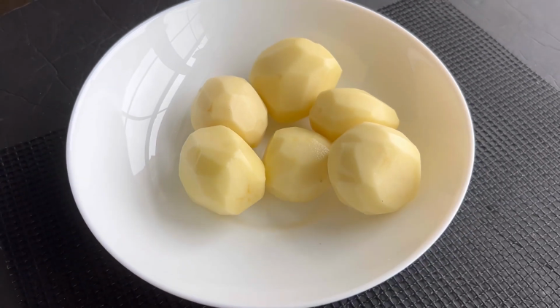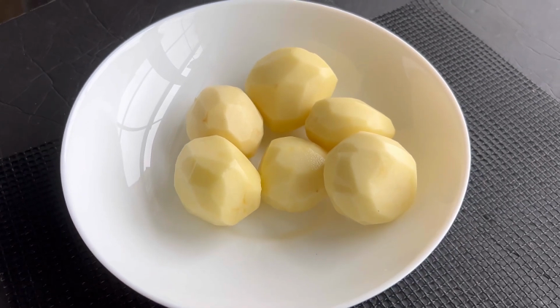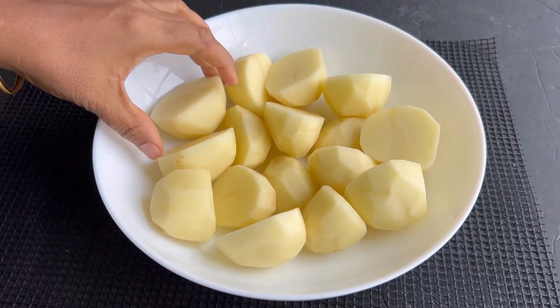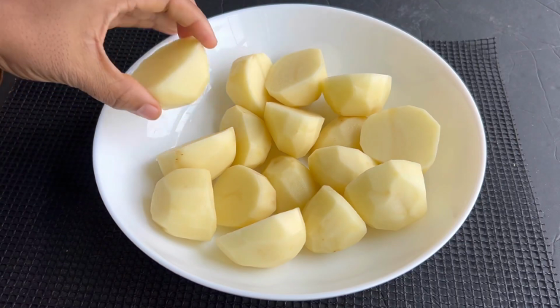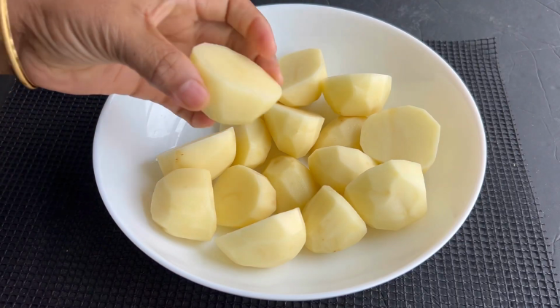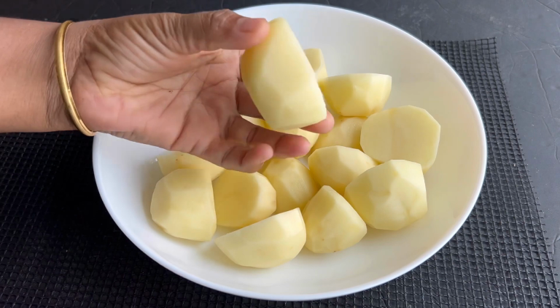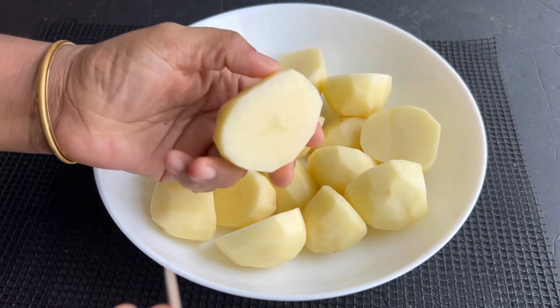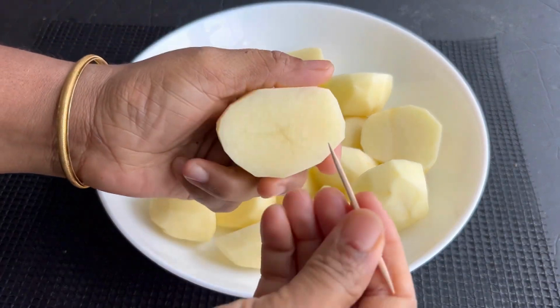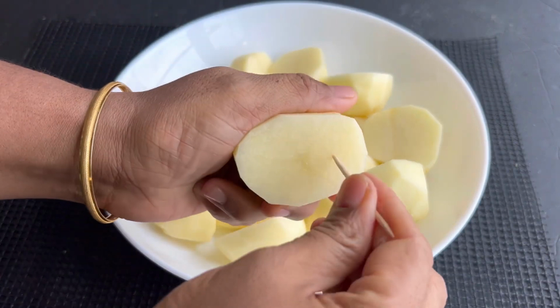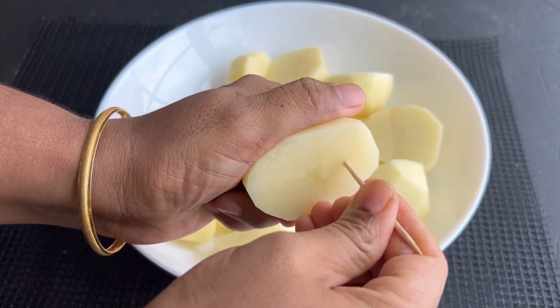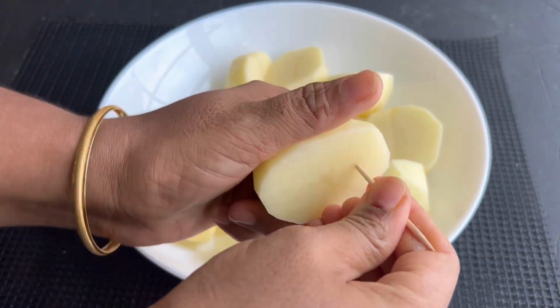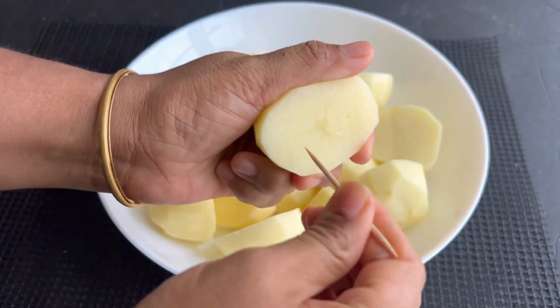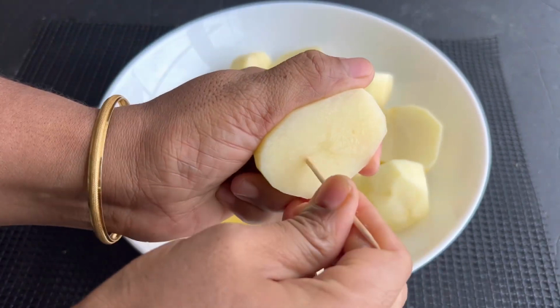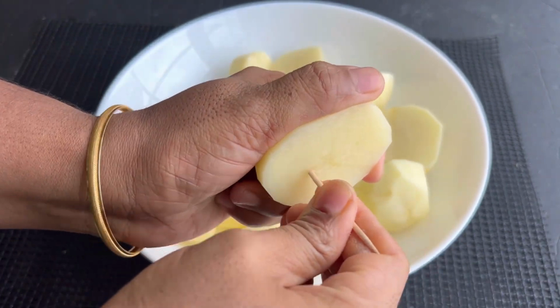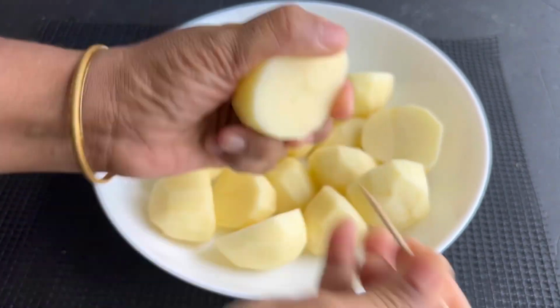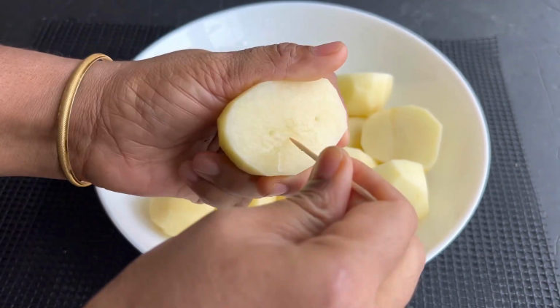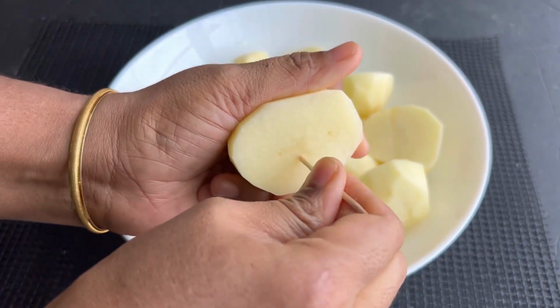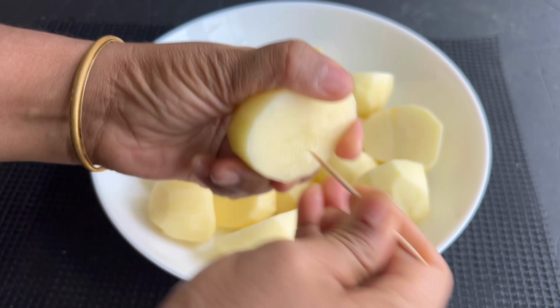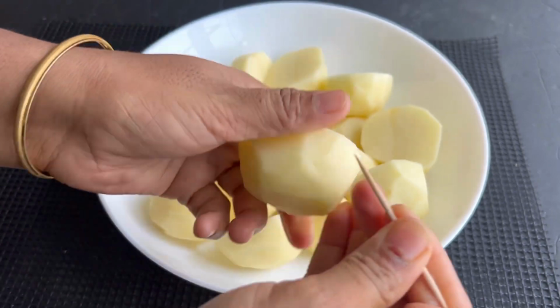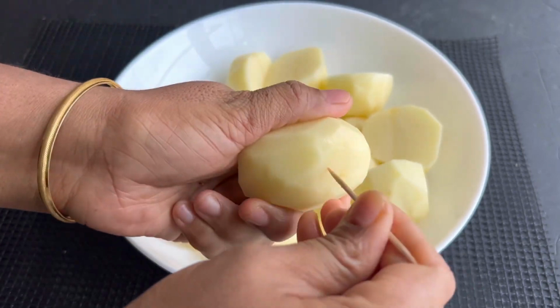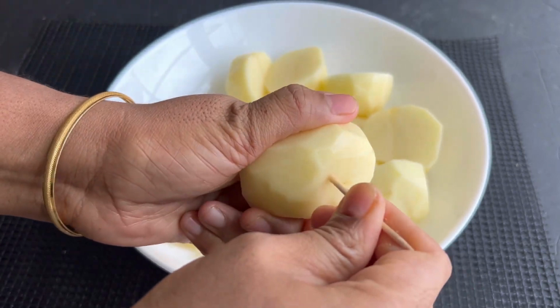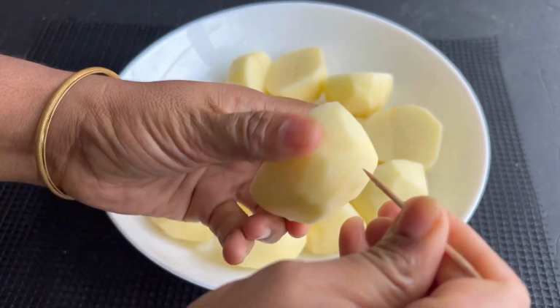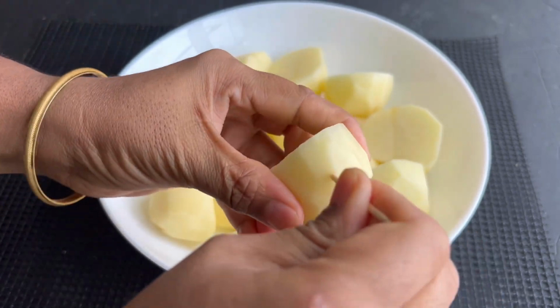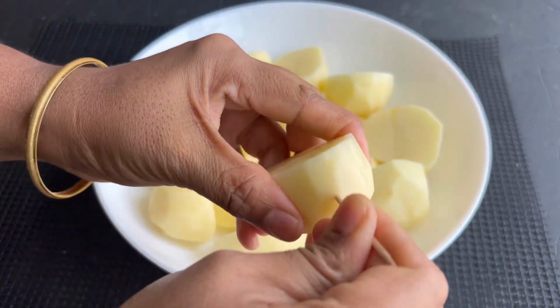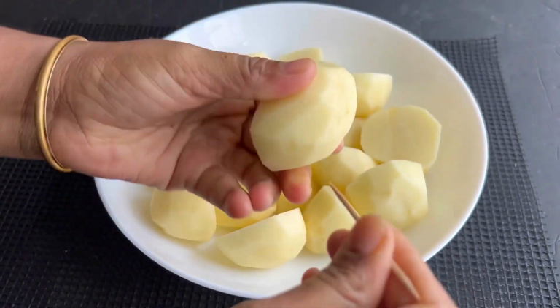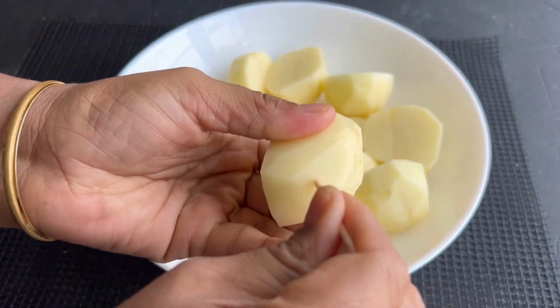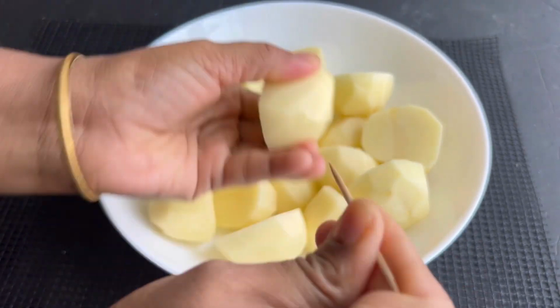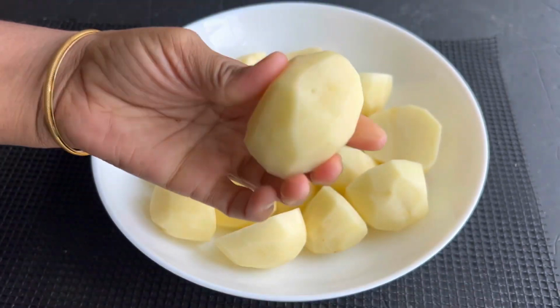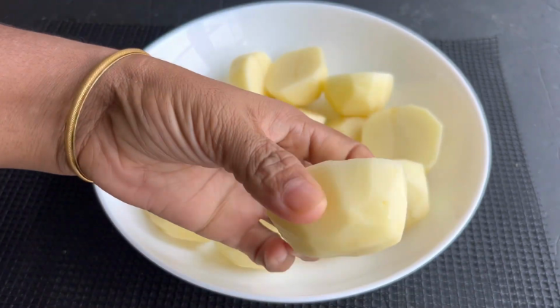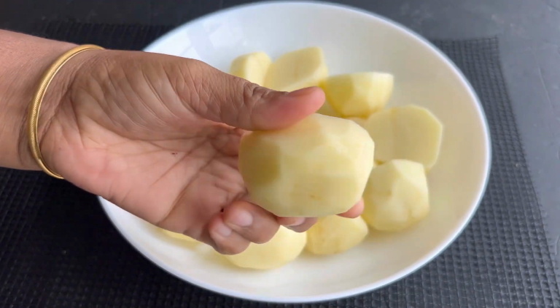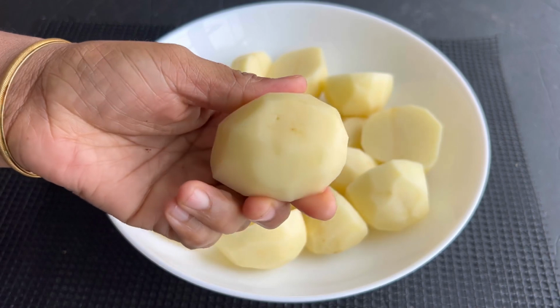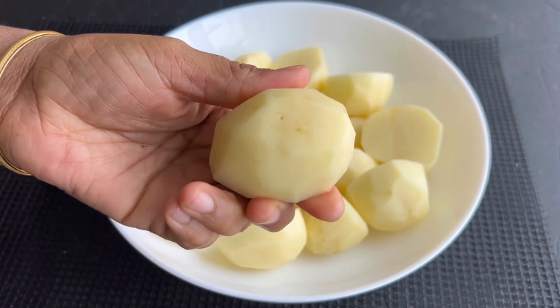Firstly, clean well and peel 8 medium-sized potatoes. Cut them into two halves, then make a few cuts on the potato with a toothpick or with a fork.